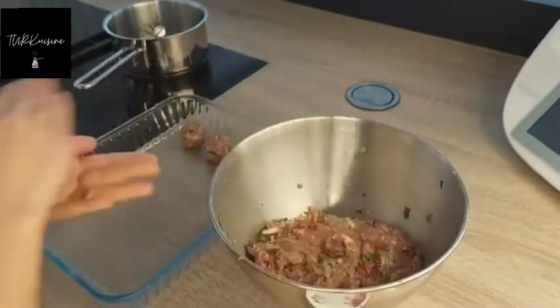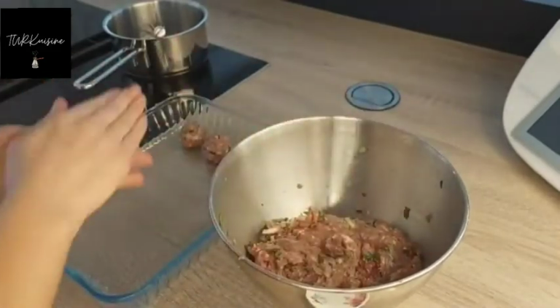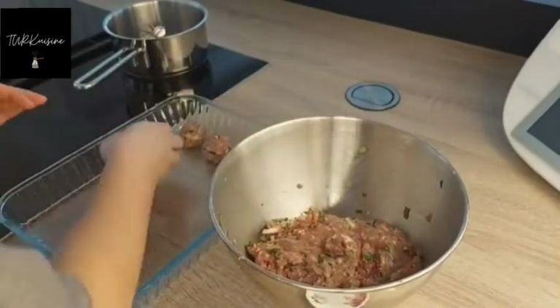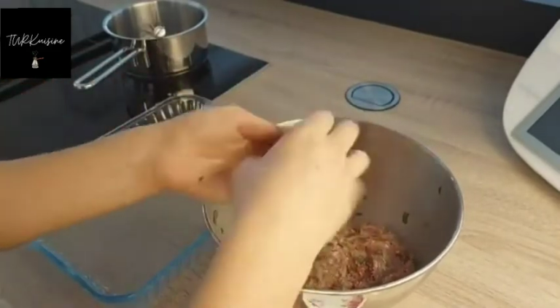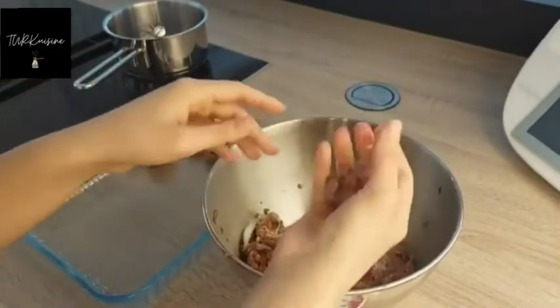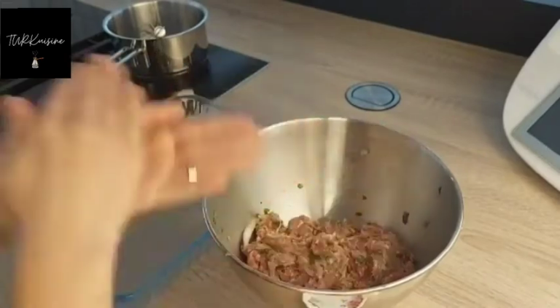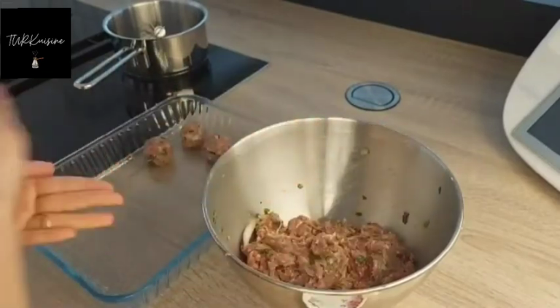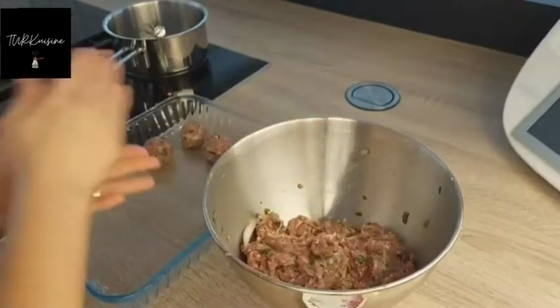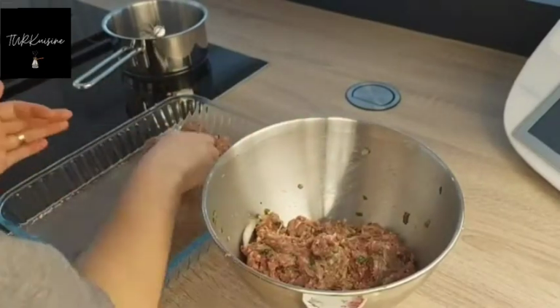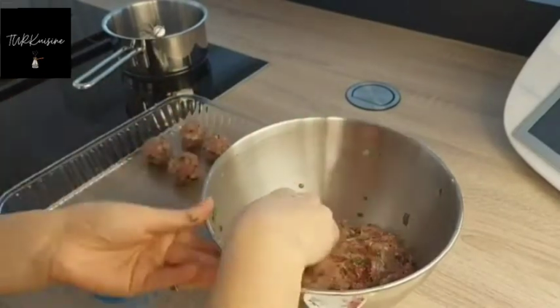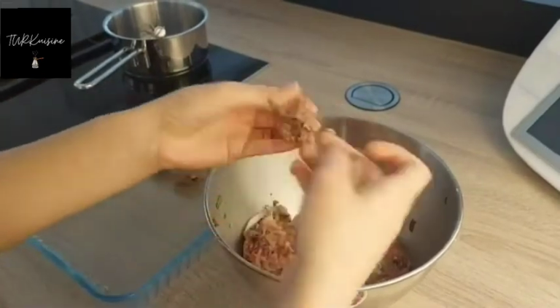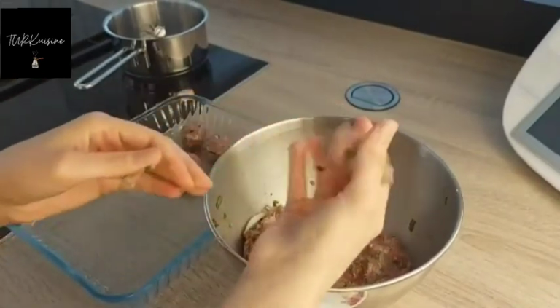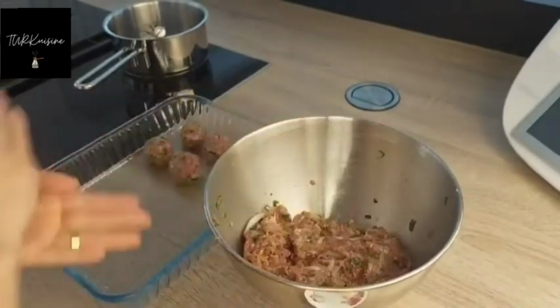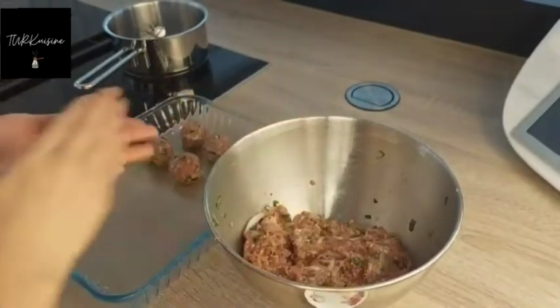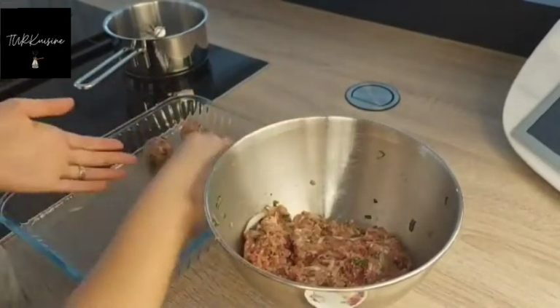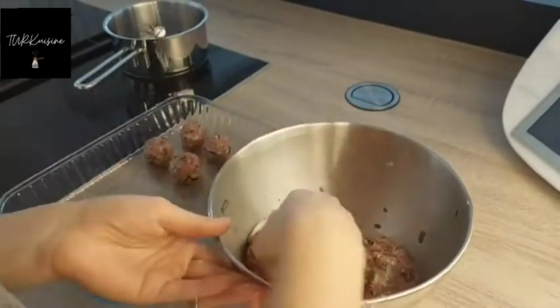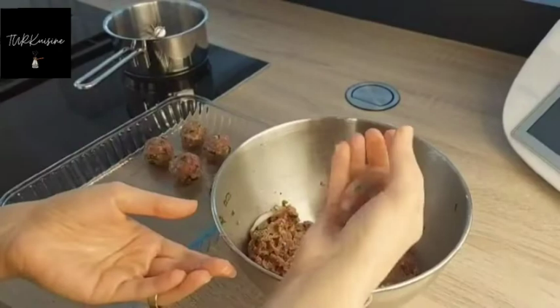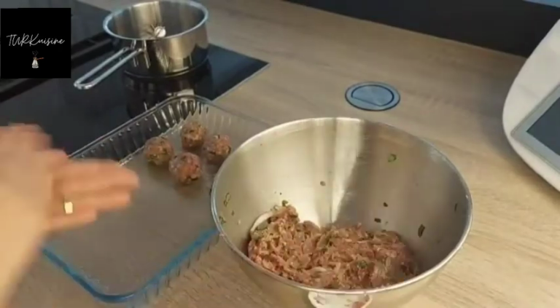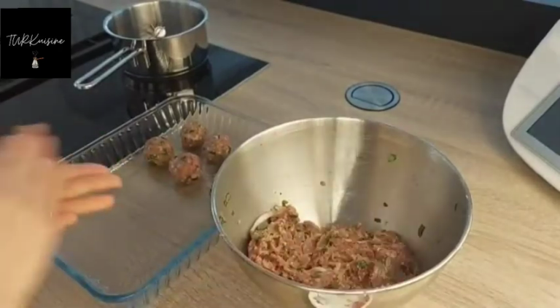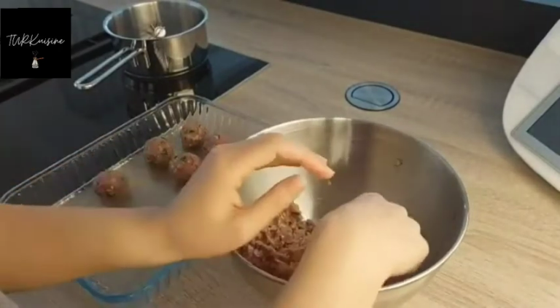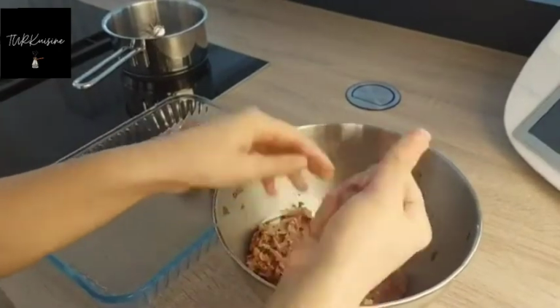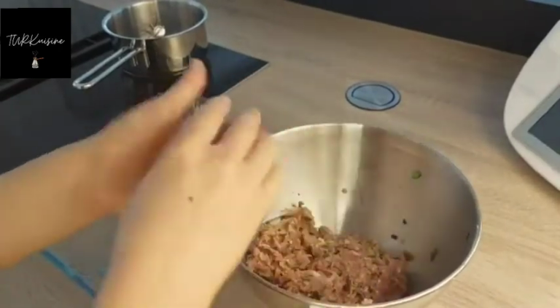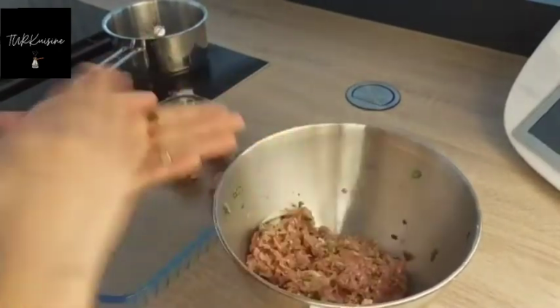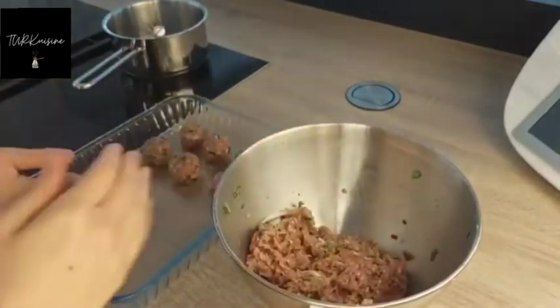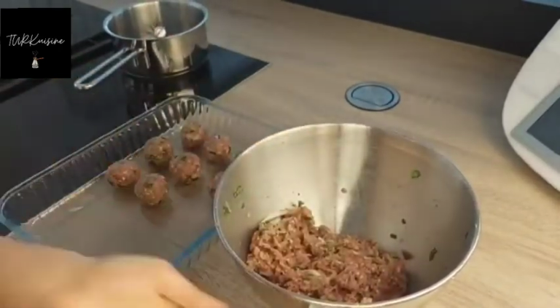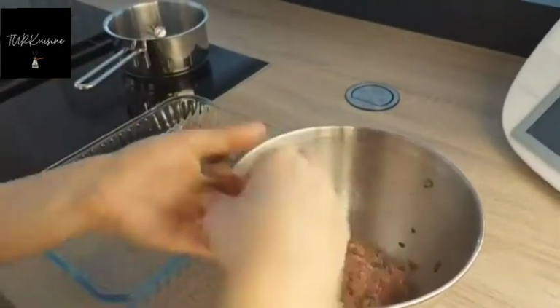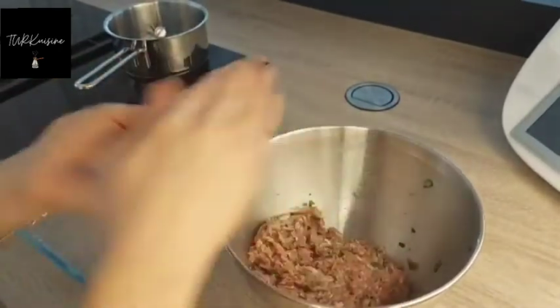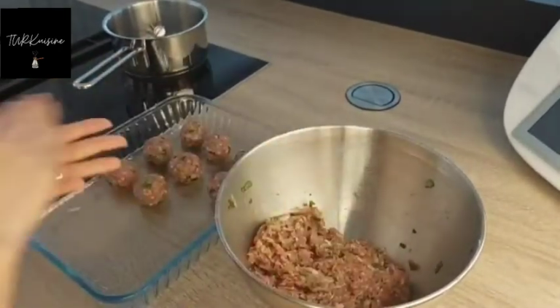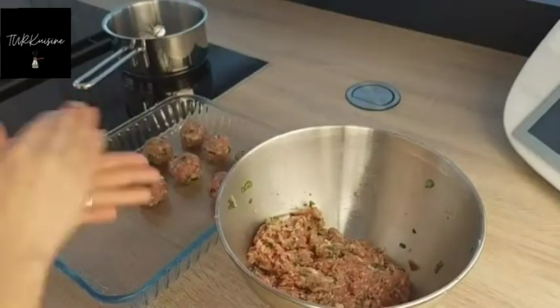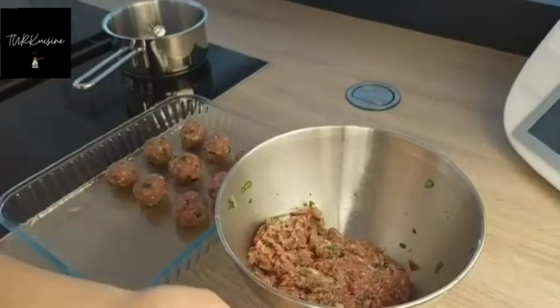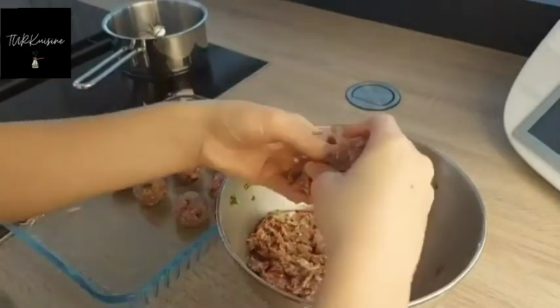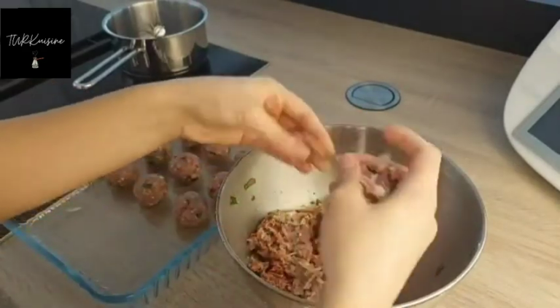Now I'm gonna give a round shape with my hands. It is very easy to make actually, and kids love this dish. You can change the recipe to suit your family — you can use broccoli, potato, or any other vegetables.